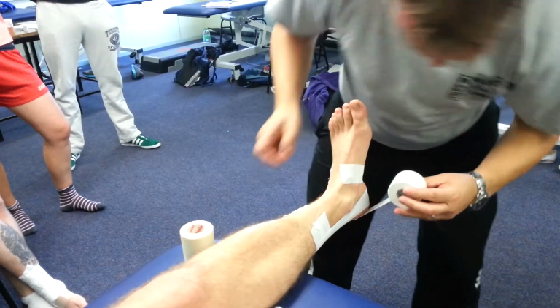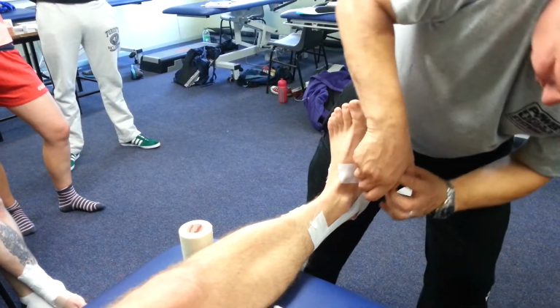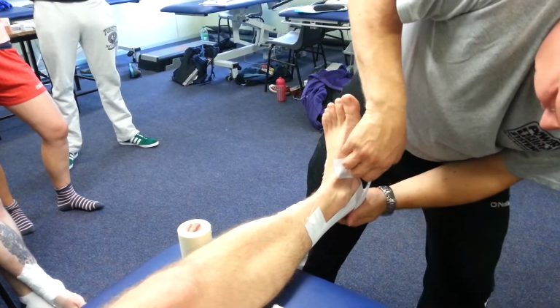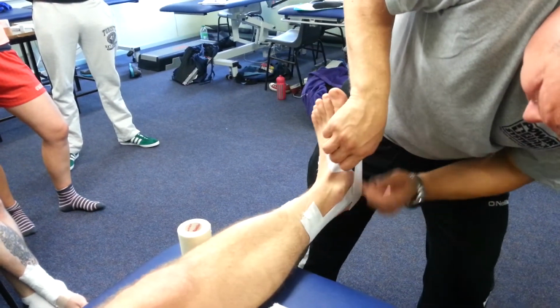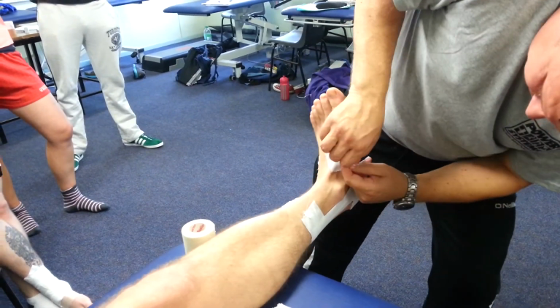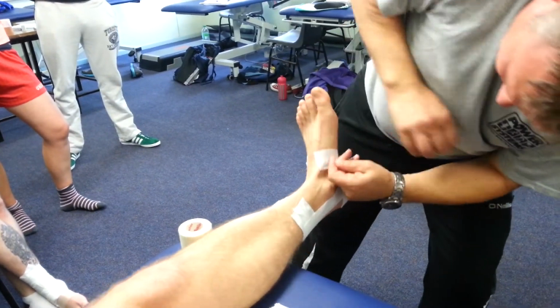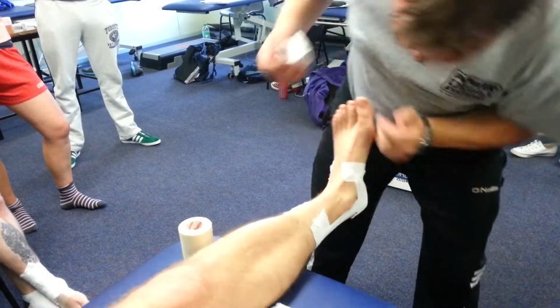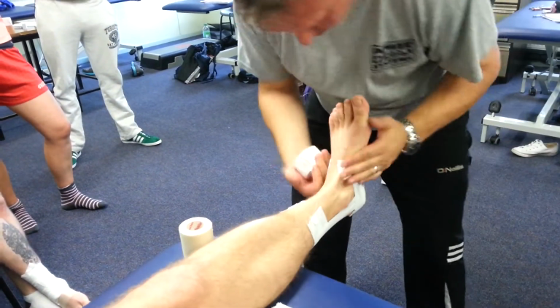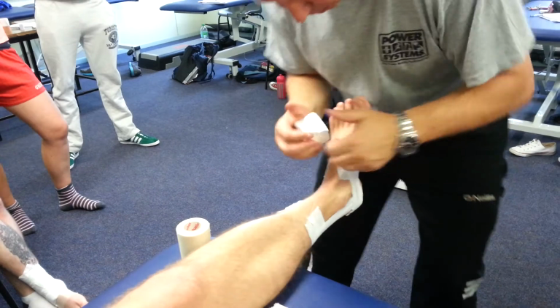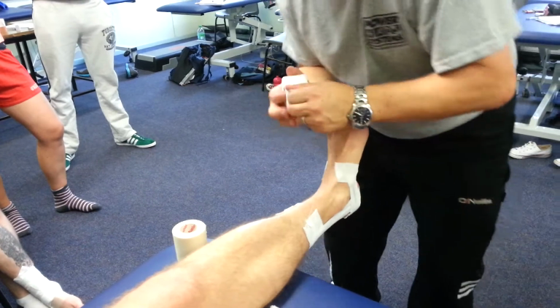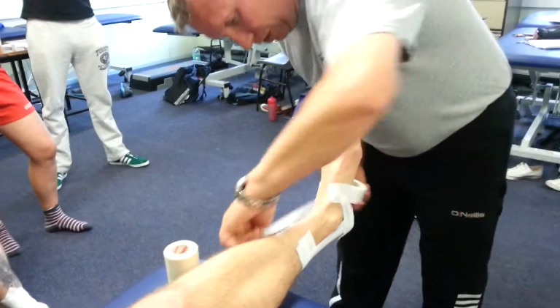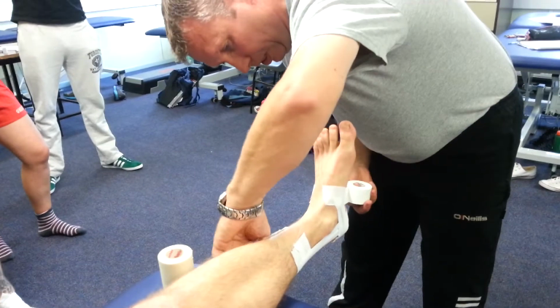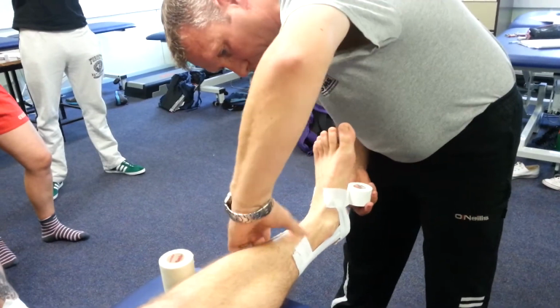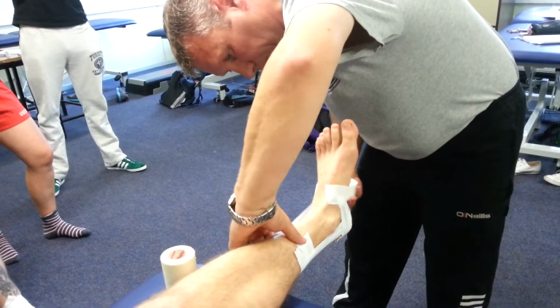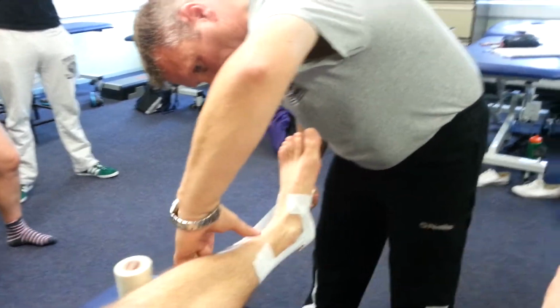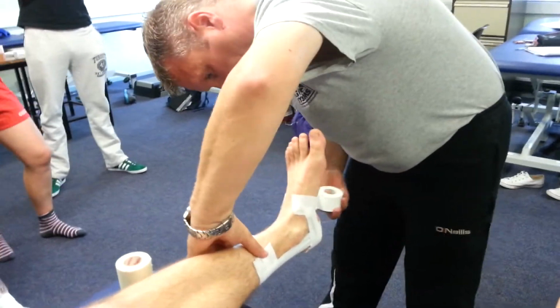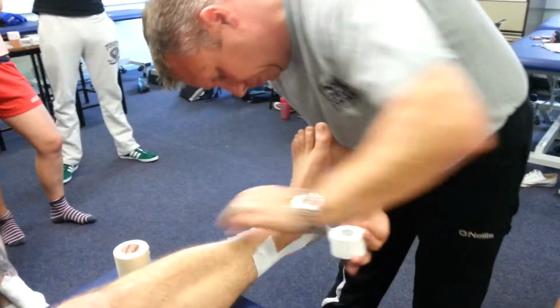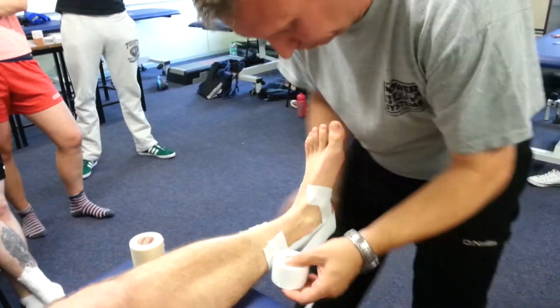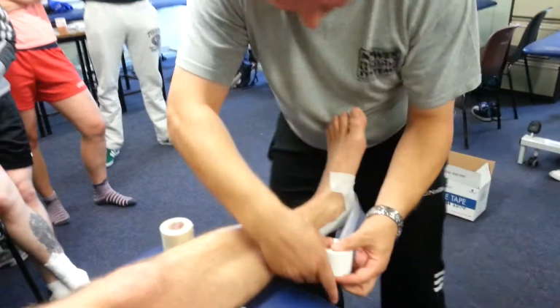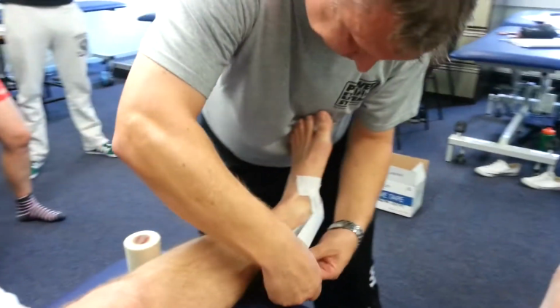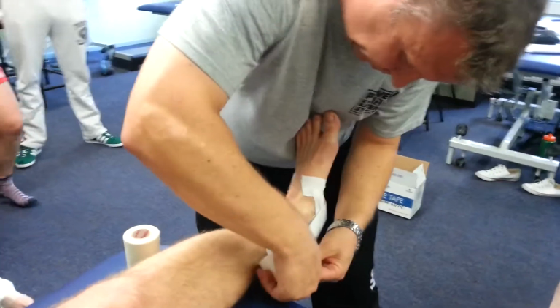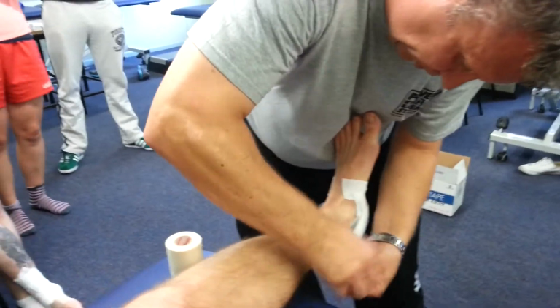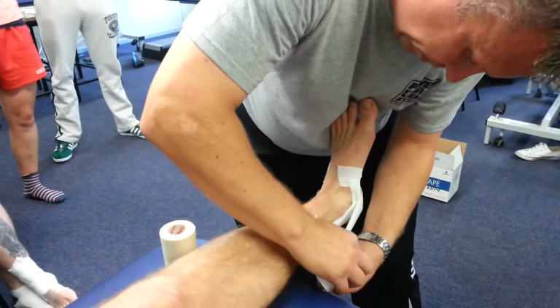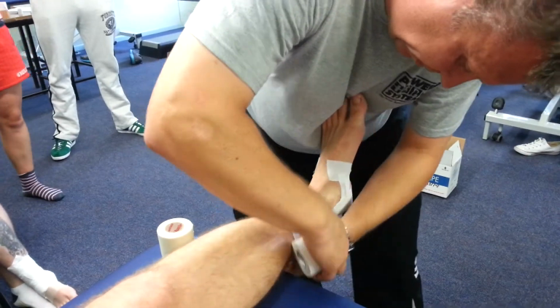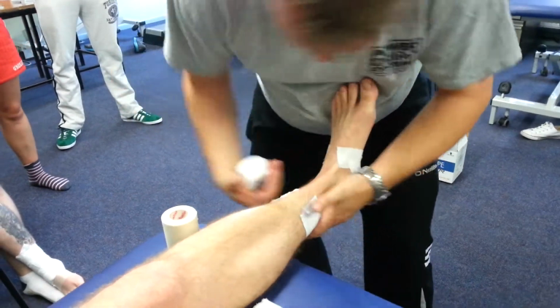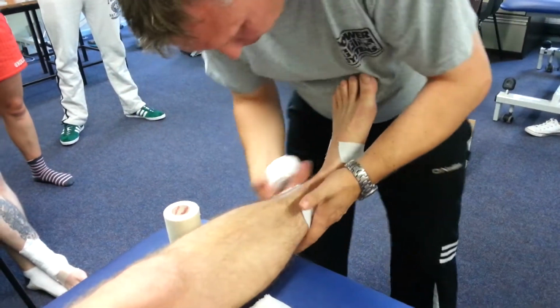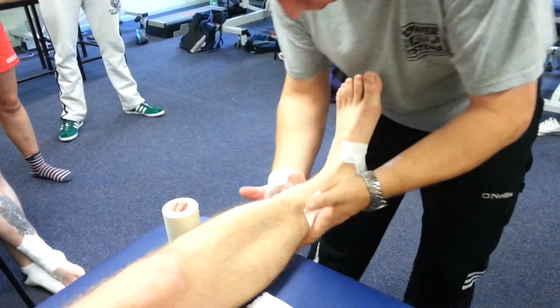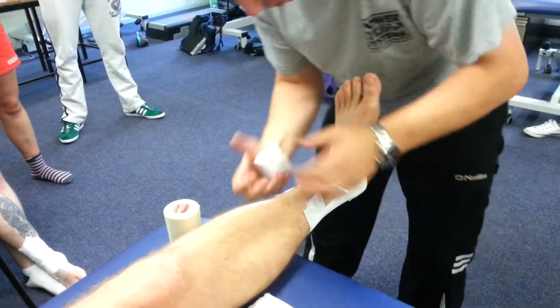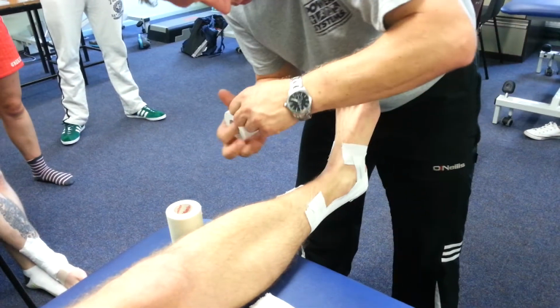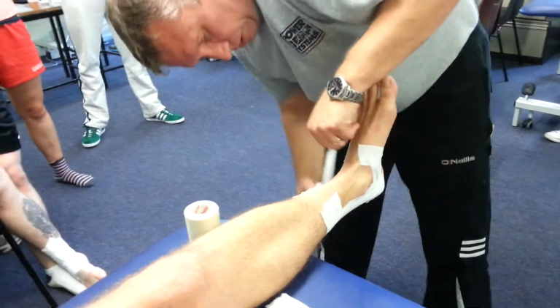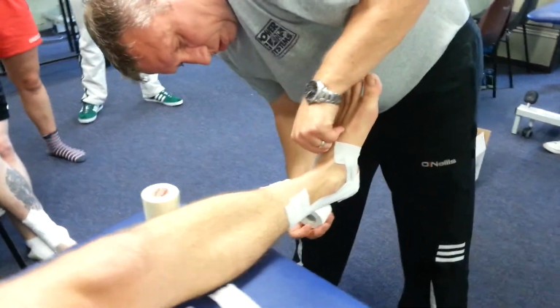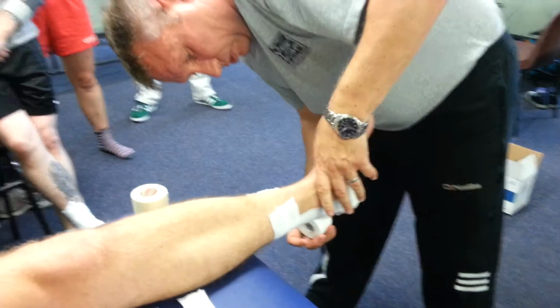See how low I'm starting? A lot of these are missing that — you're not starting that low. Obviously if it was a lateral ankle sprain I'd be going the opposite way, so just keep that in mind as well.